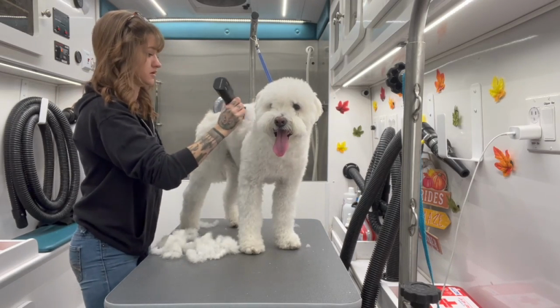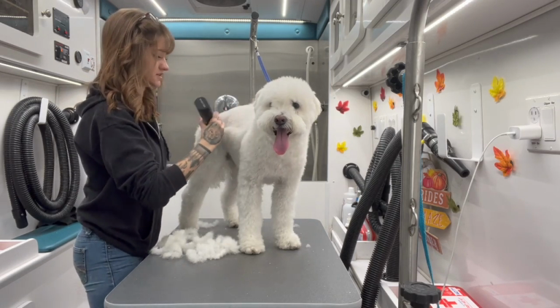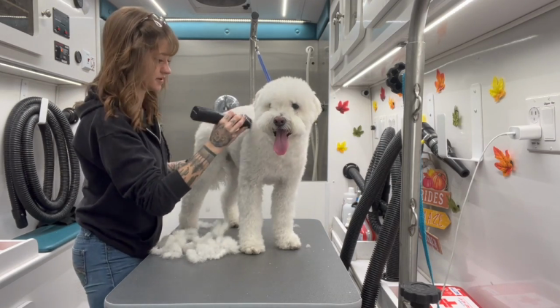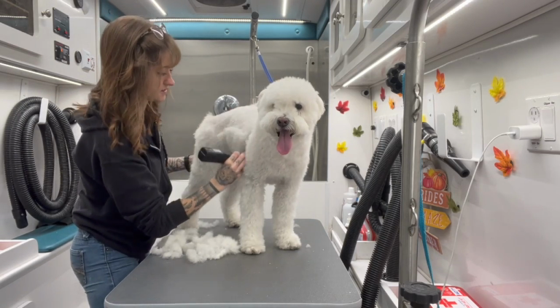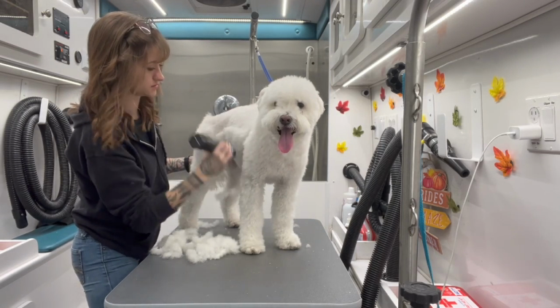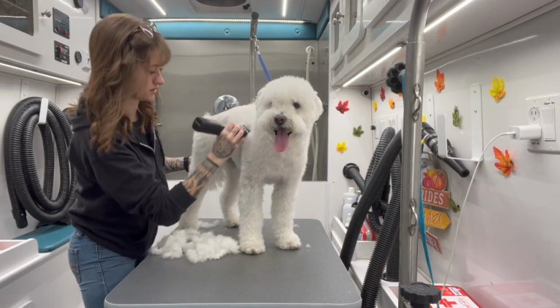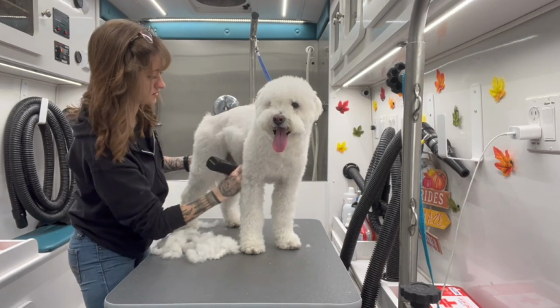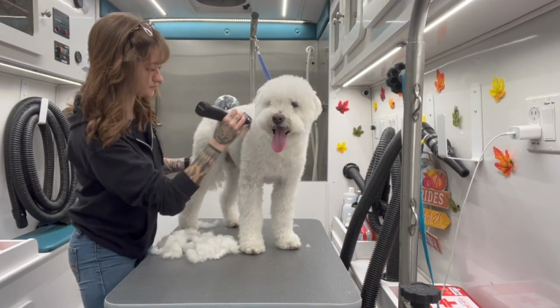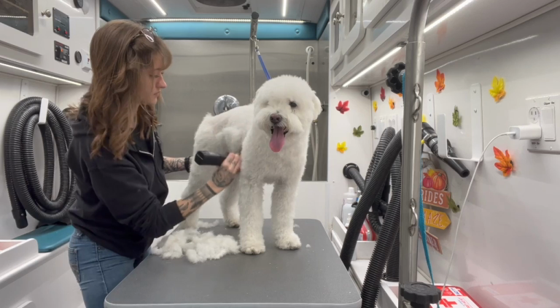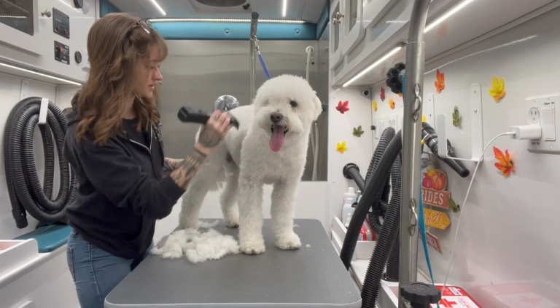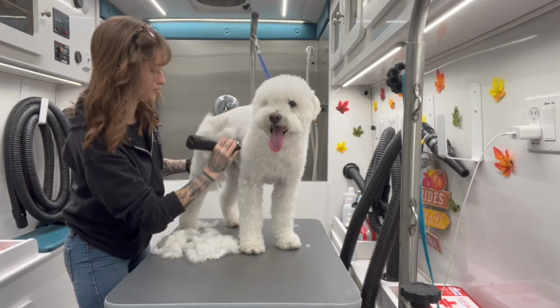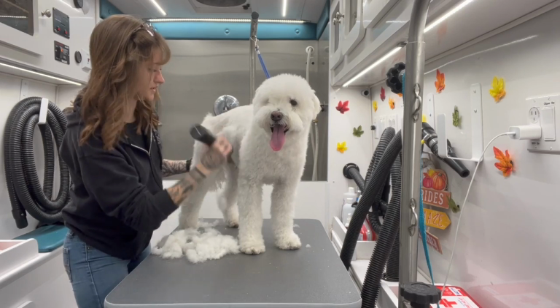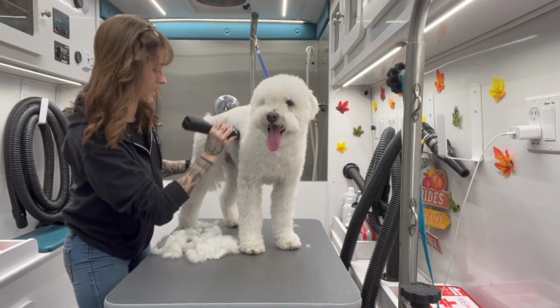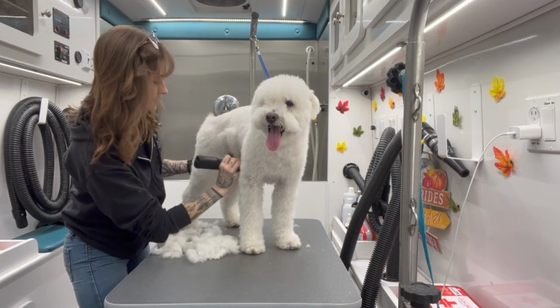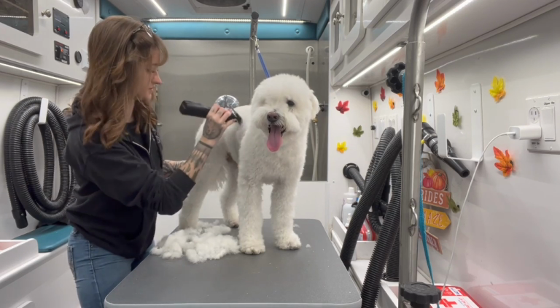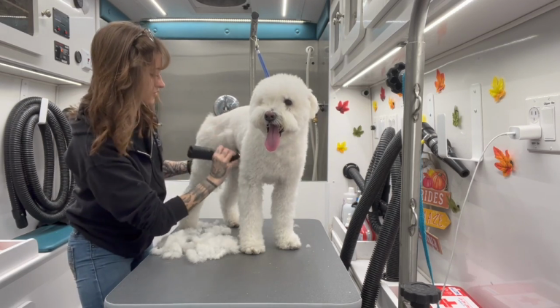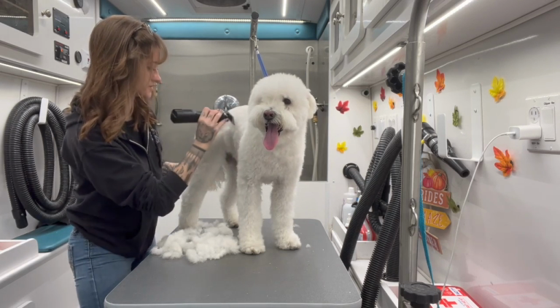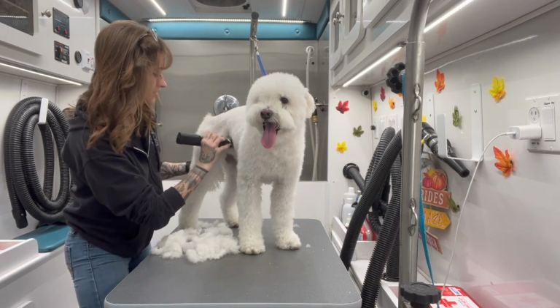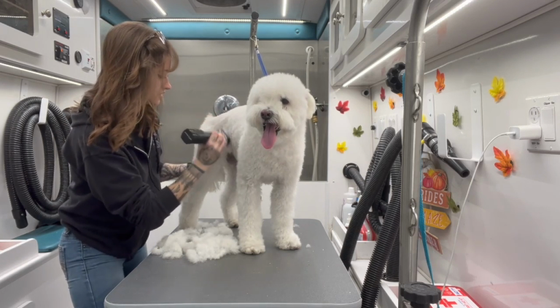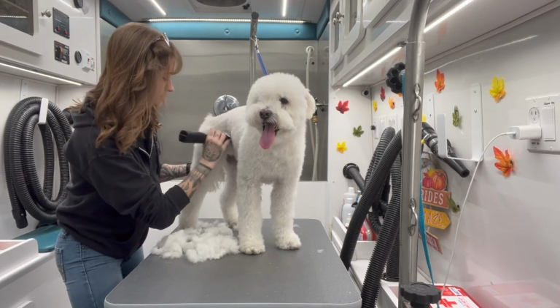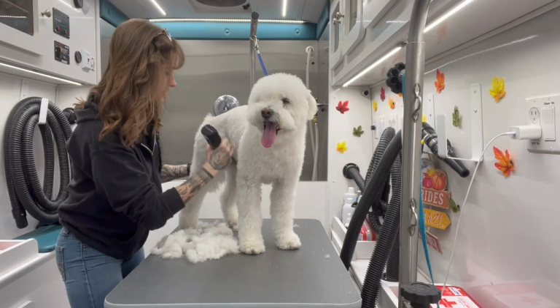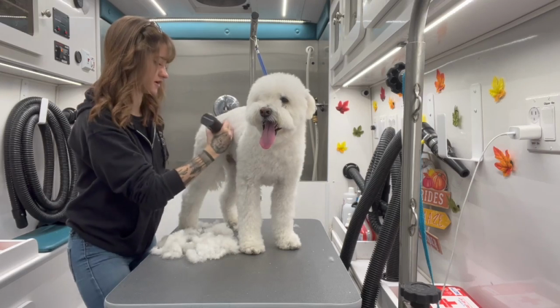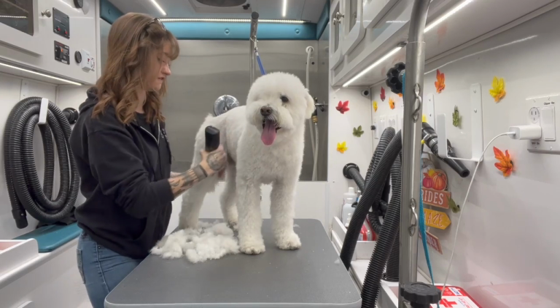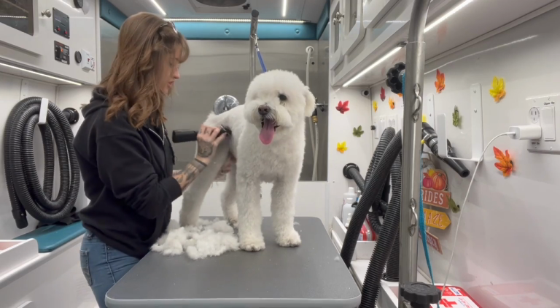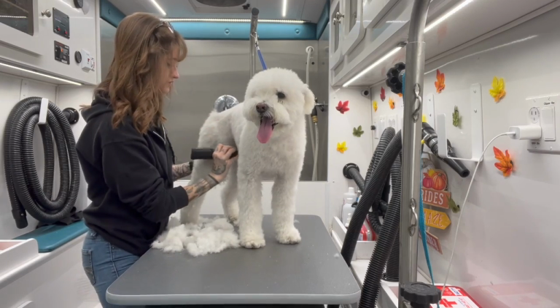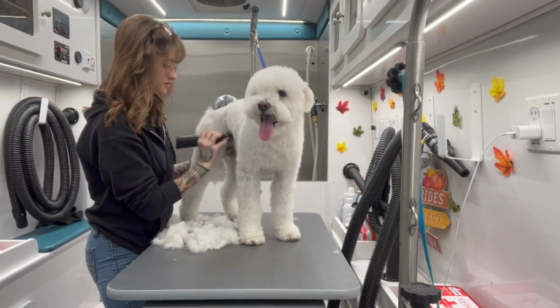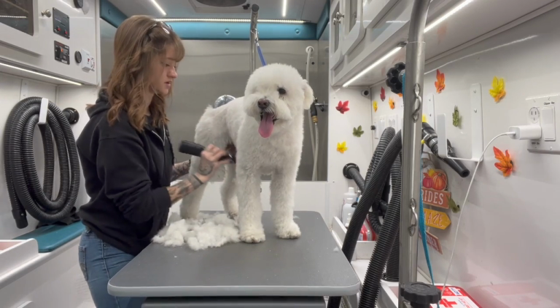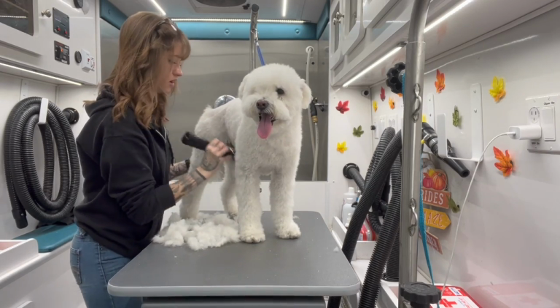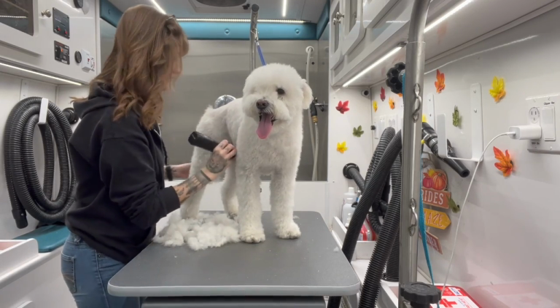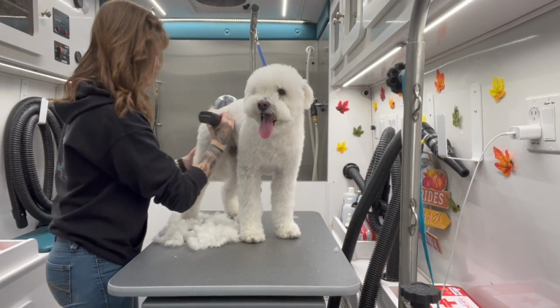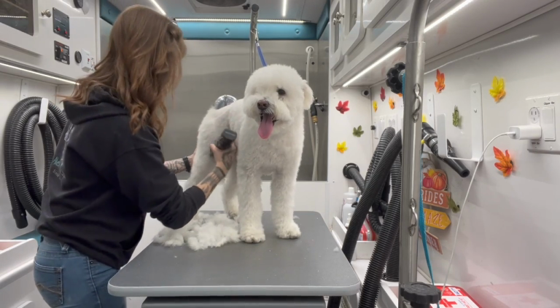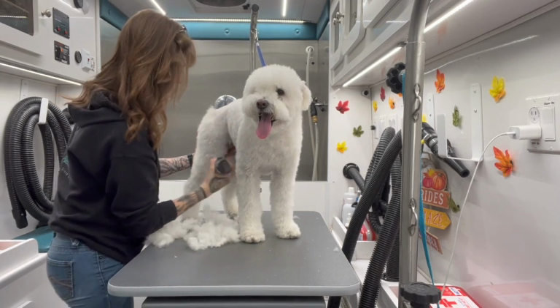I see her about every six weeks. Pumis have very specific grooming styles as far as their face goes mostly, so I'll go over that more when we get there.